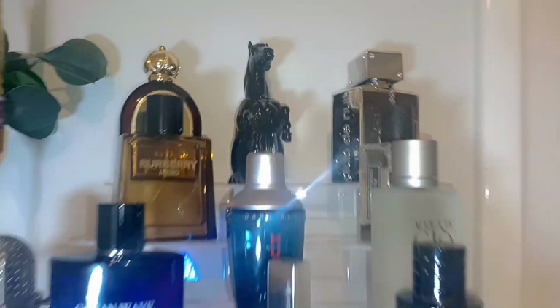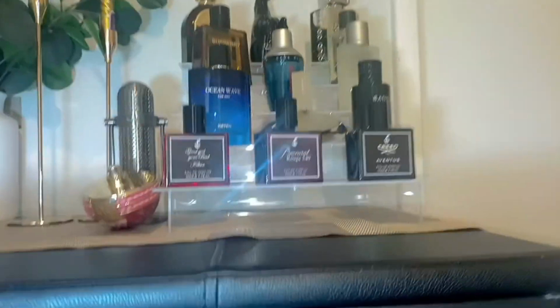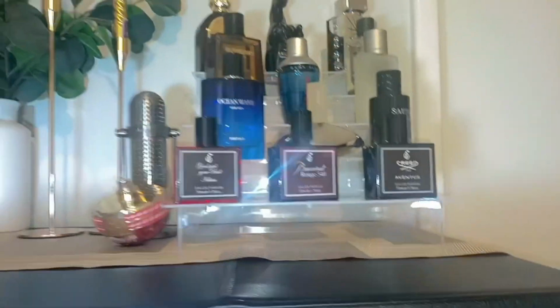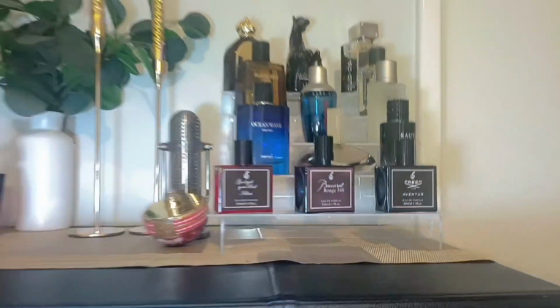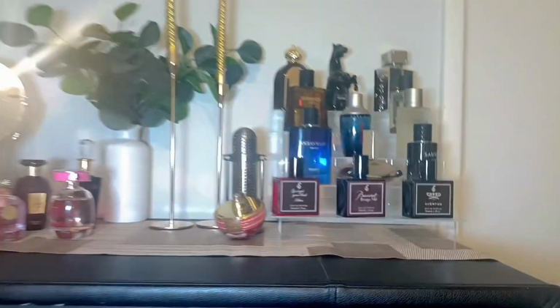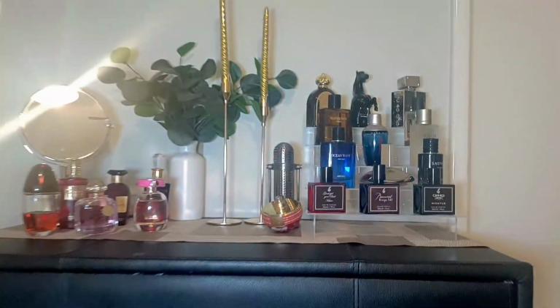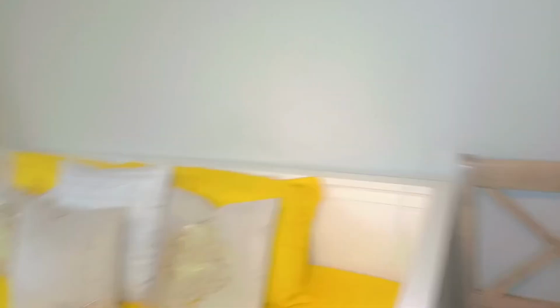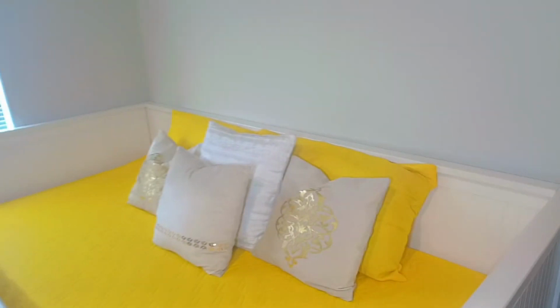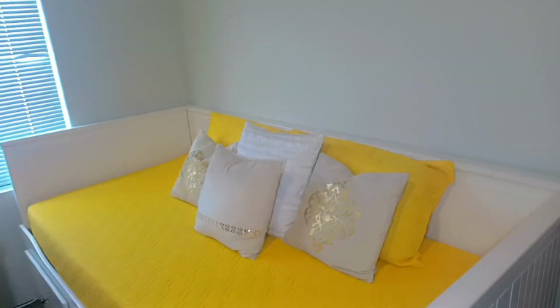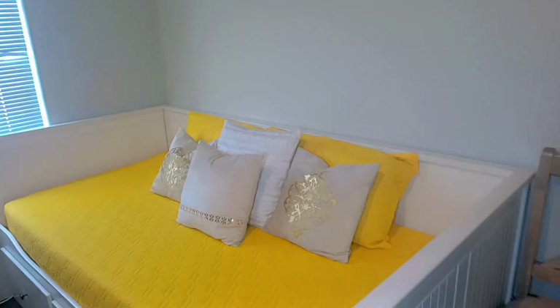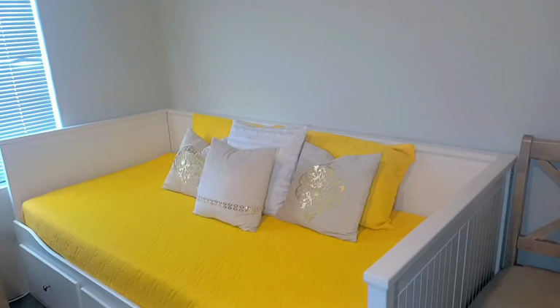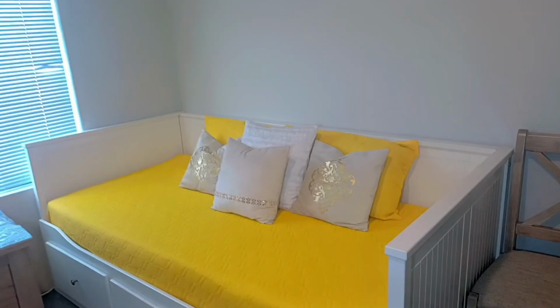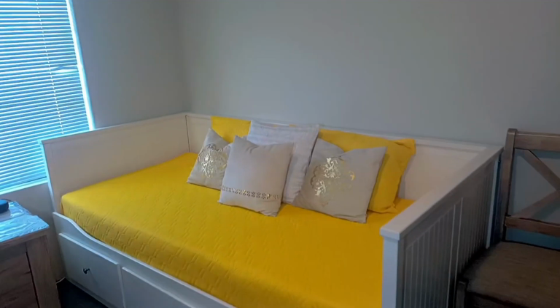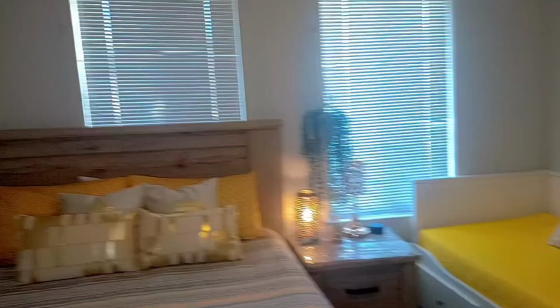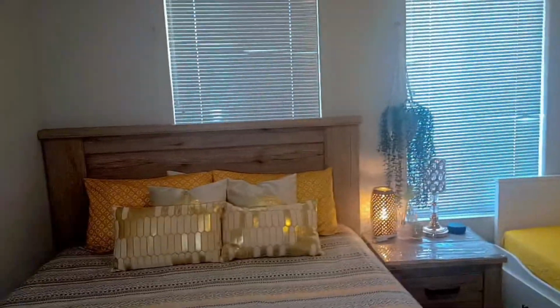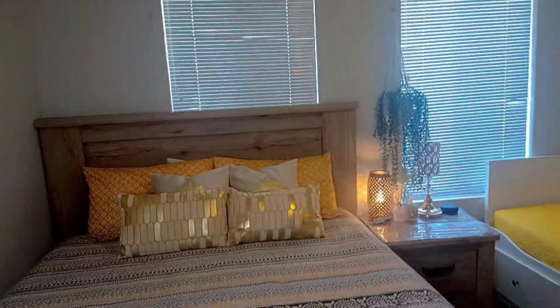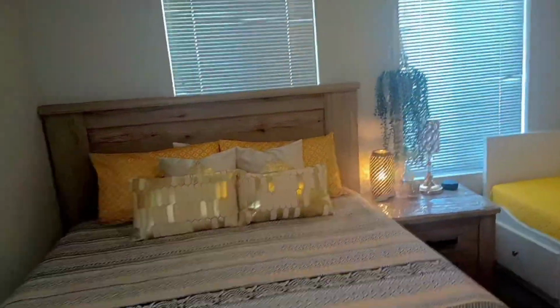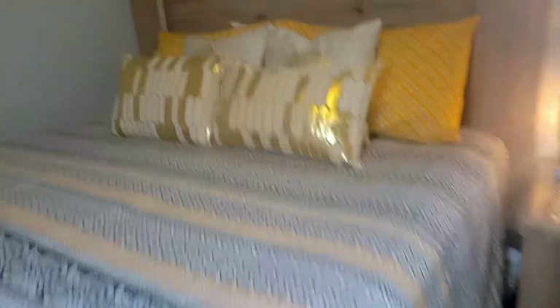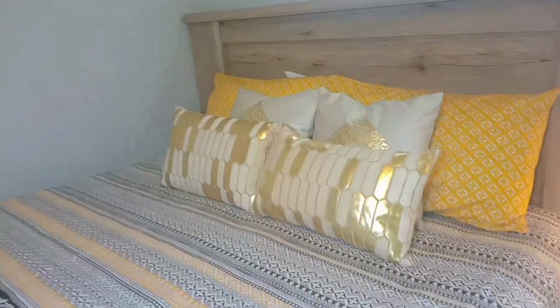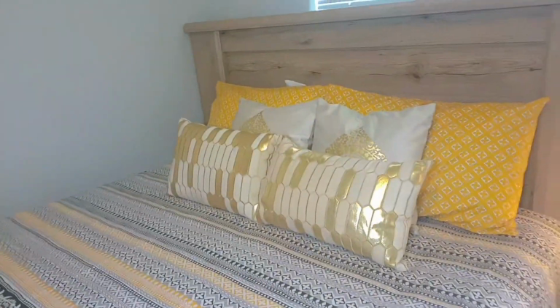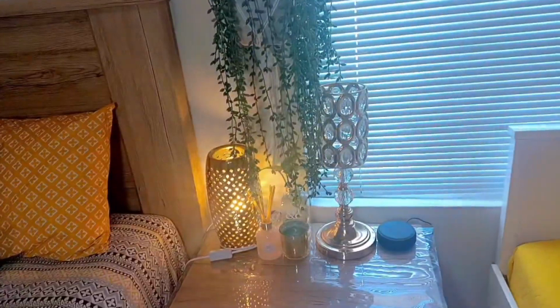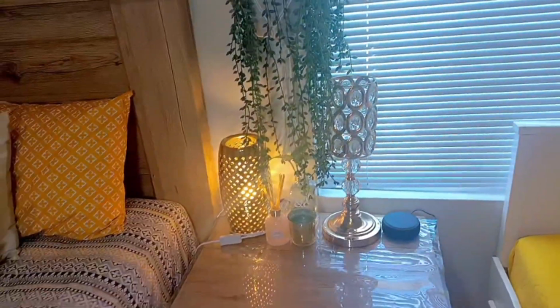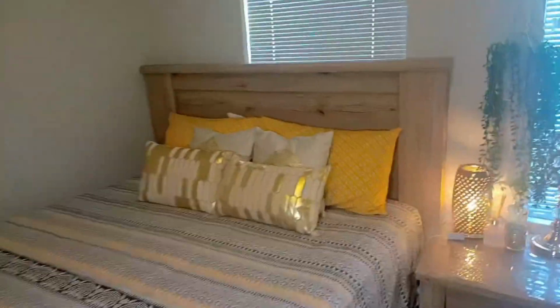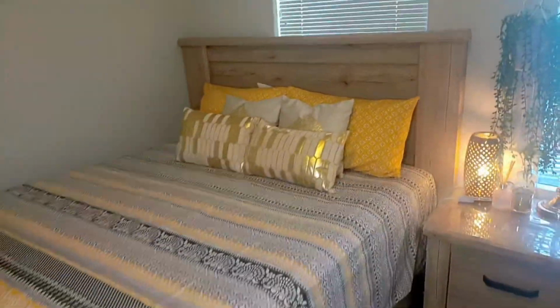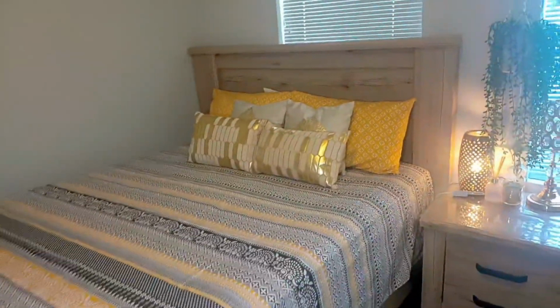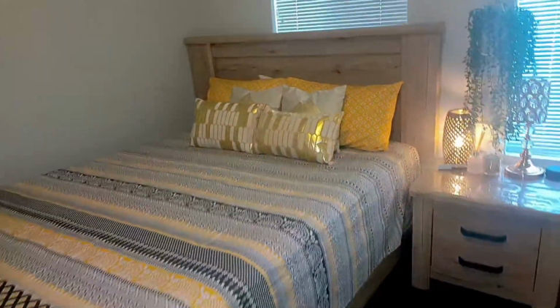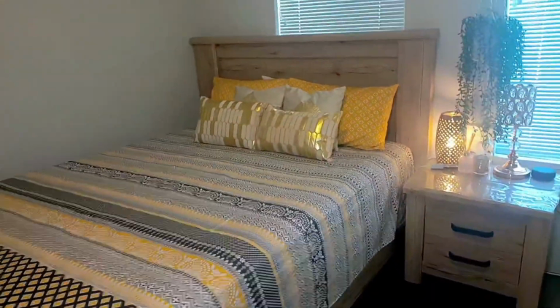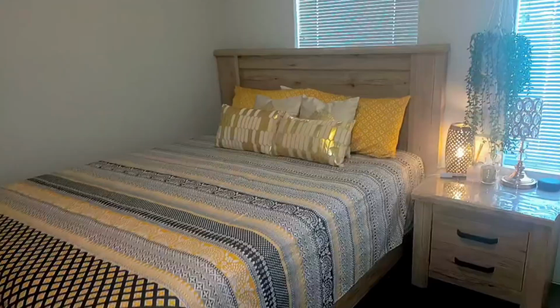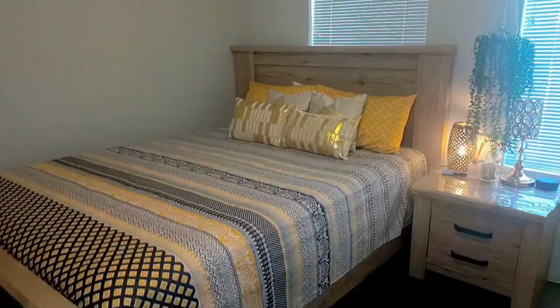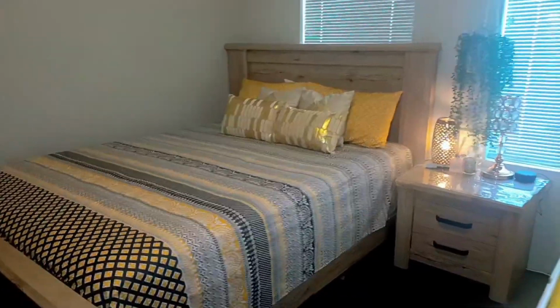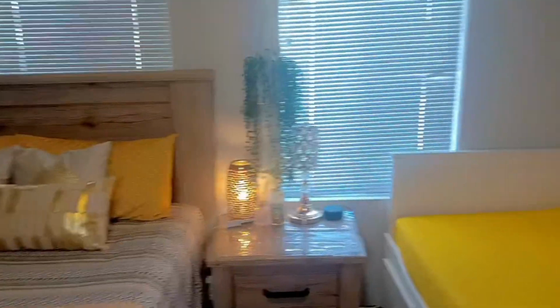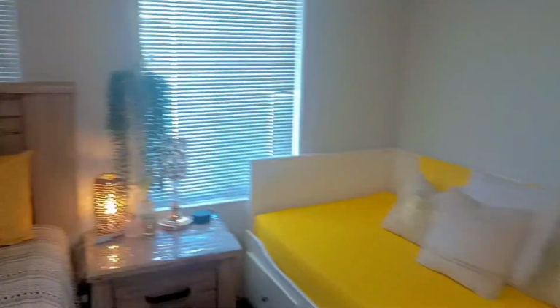The blue perfumes are my dad's and the pink ones are my mom's. For those of you who didn't know, there was a big brown wooden table in here before — very massive. We just replaced it with the yellow bed.